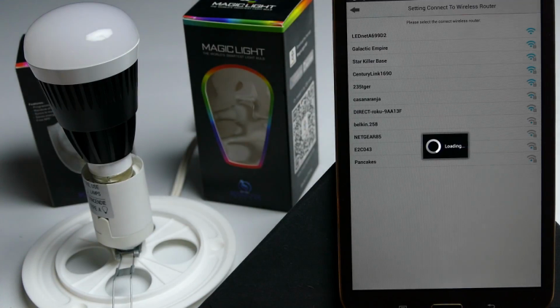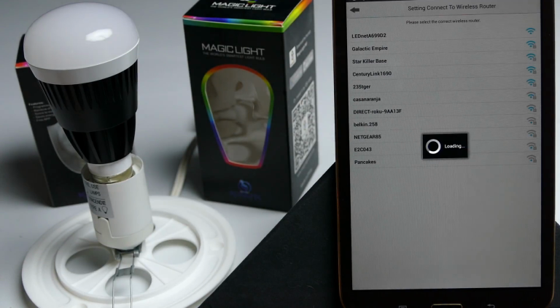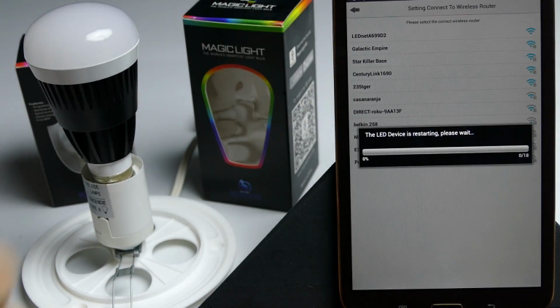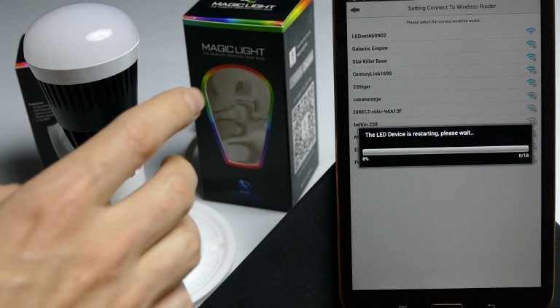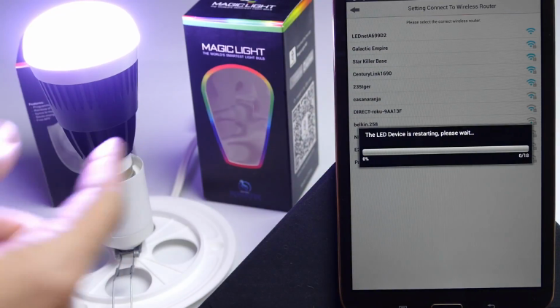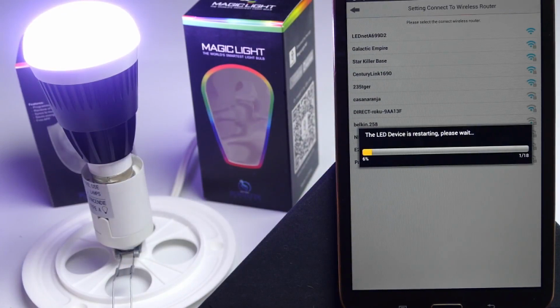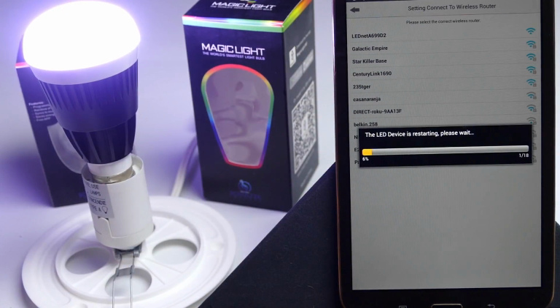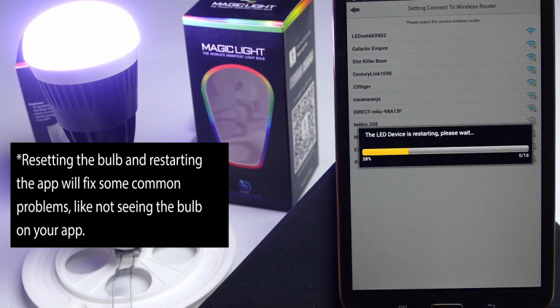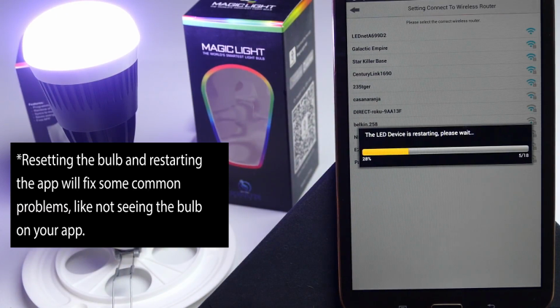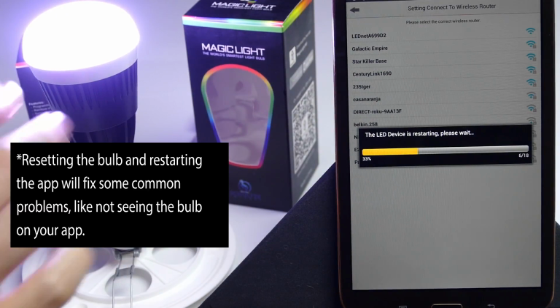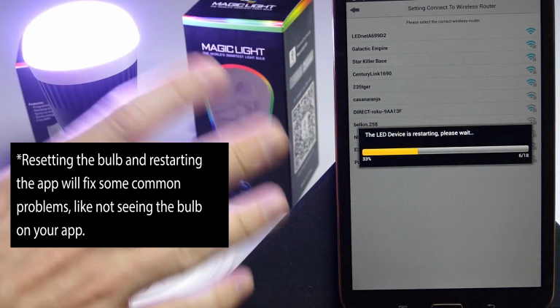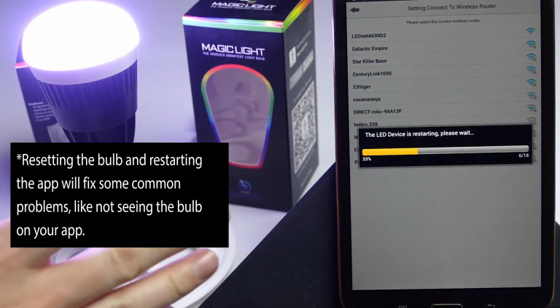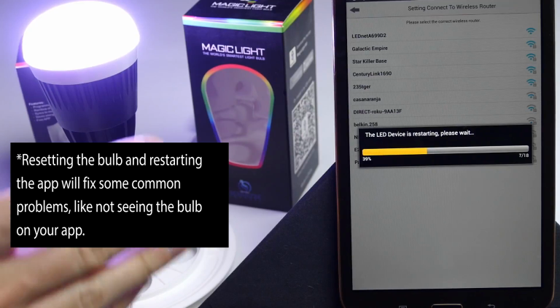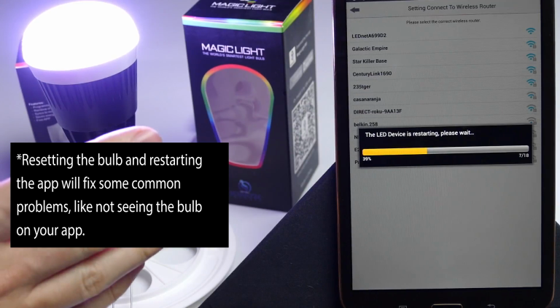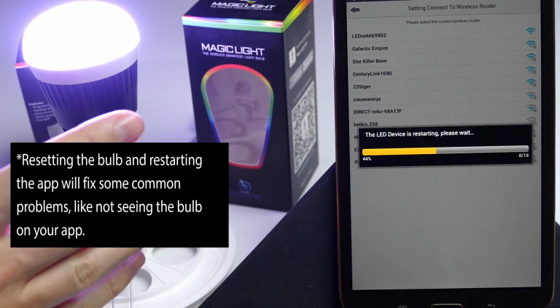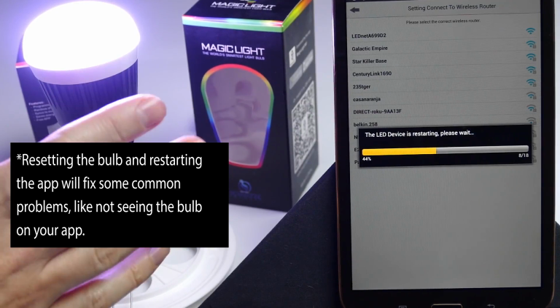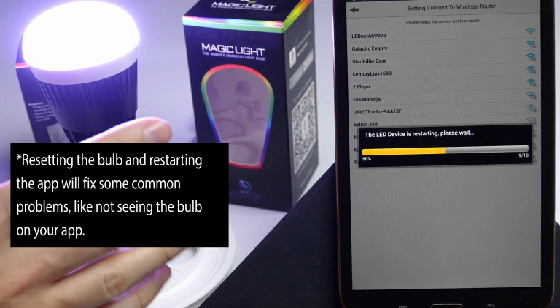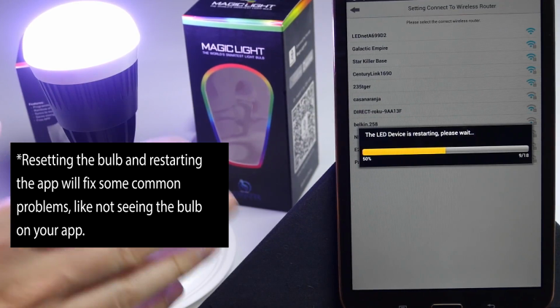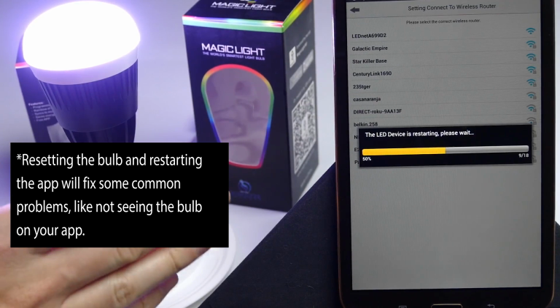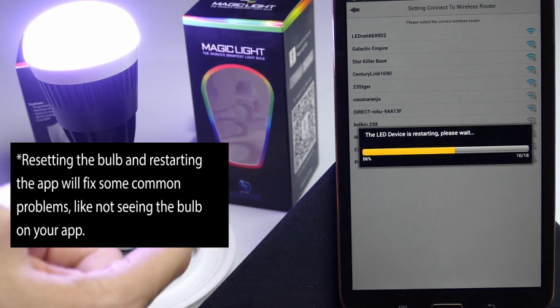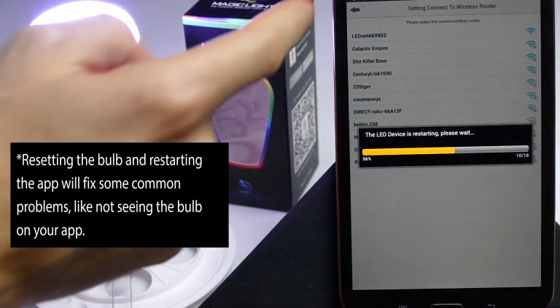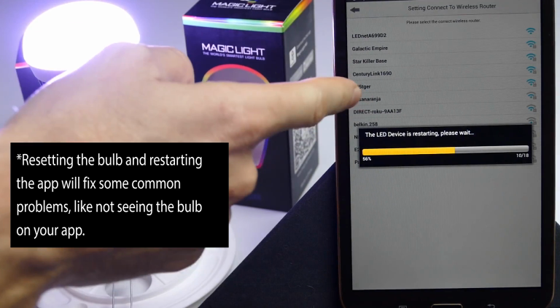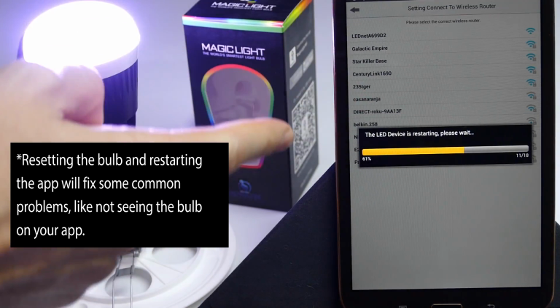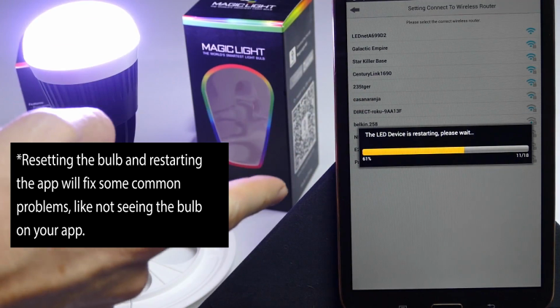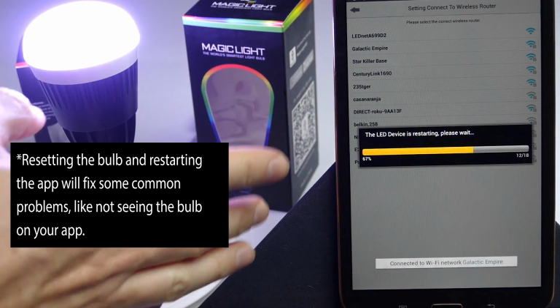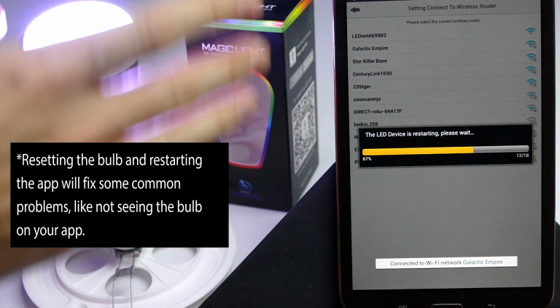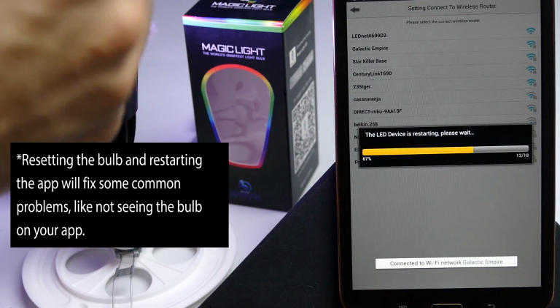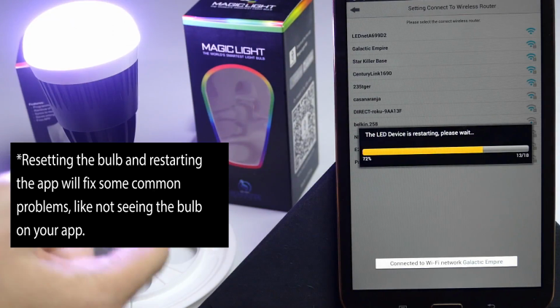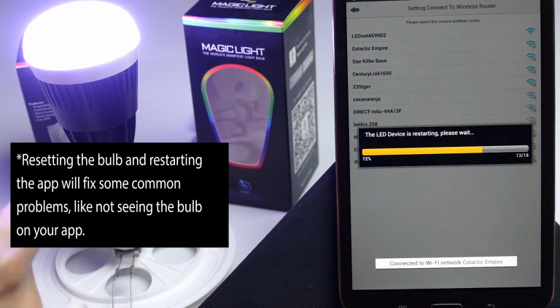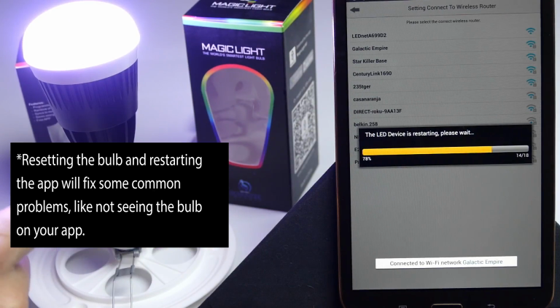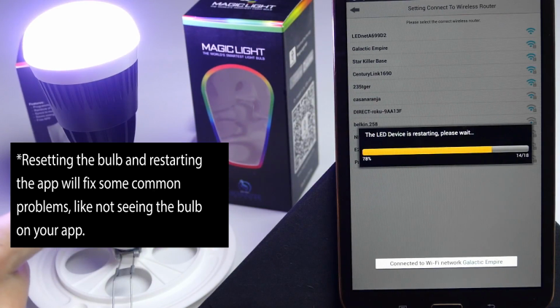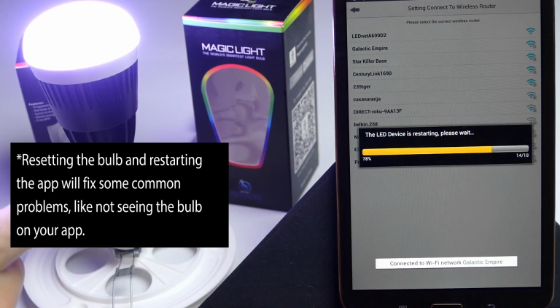Once you enter the password, it's going to go ahead and reset. If you do enter the wrong password, sometimes it's not going to tell you and you're going to lose the connection with the bulb and have to reset it. If for some reason it's not working and you're not able to get to this step, you'll need to perform a factory reset on the bulb.